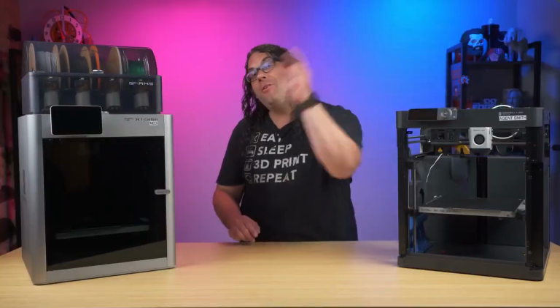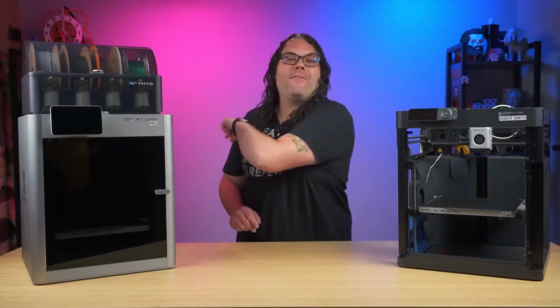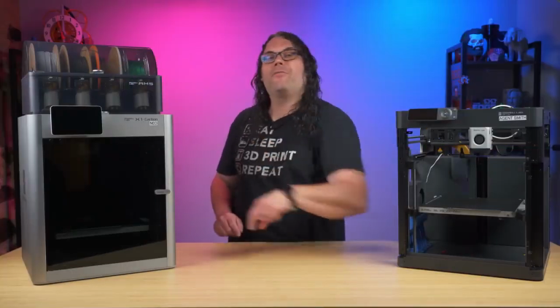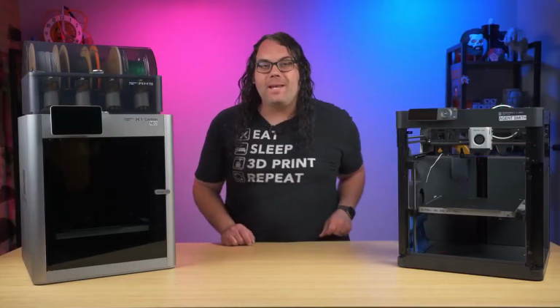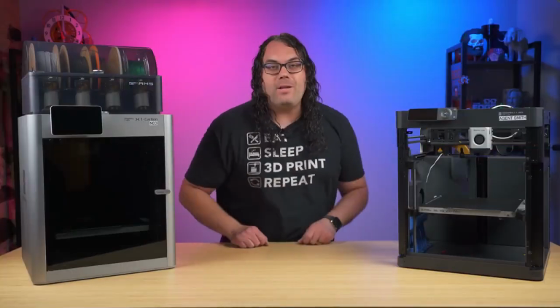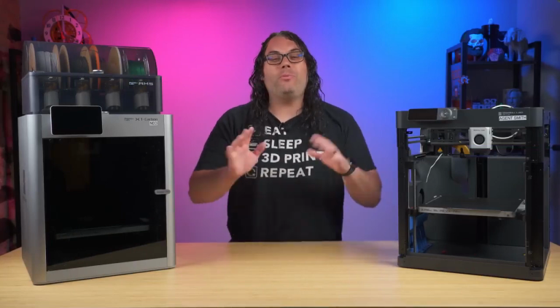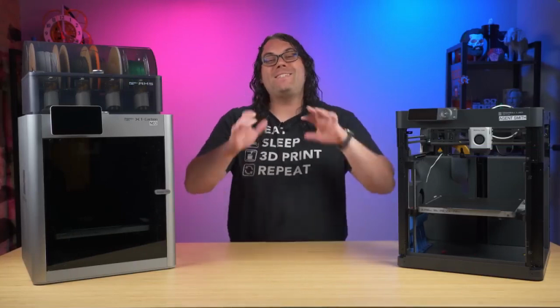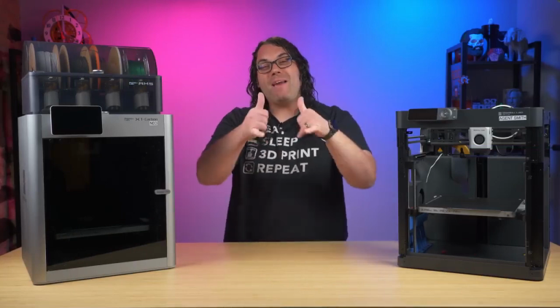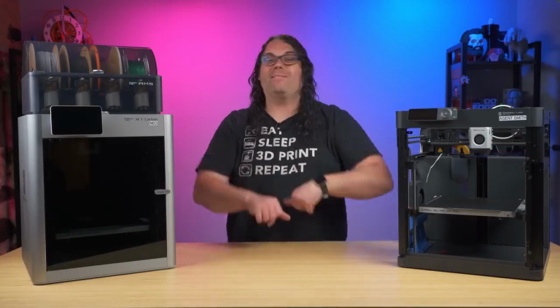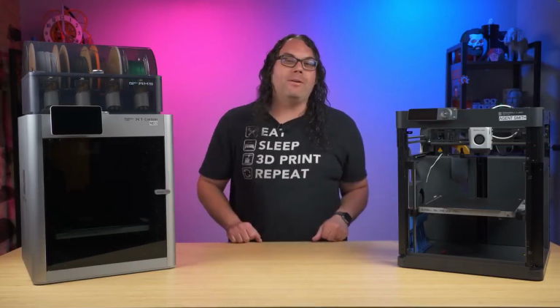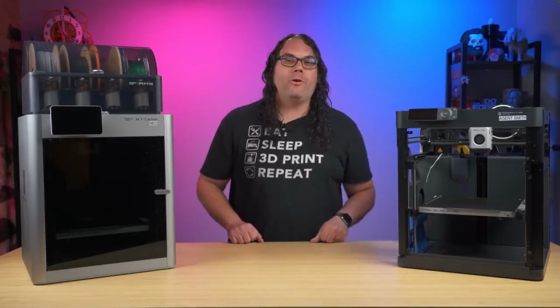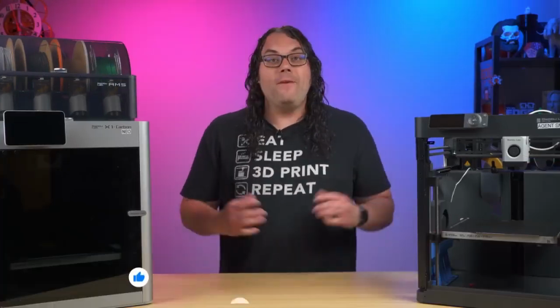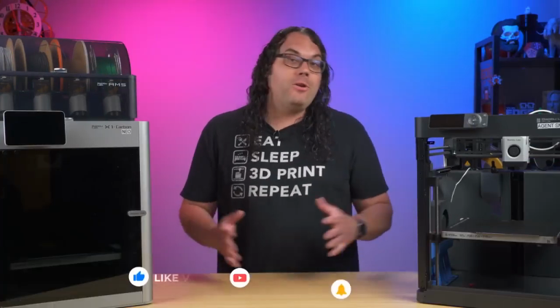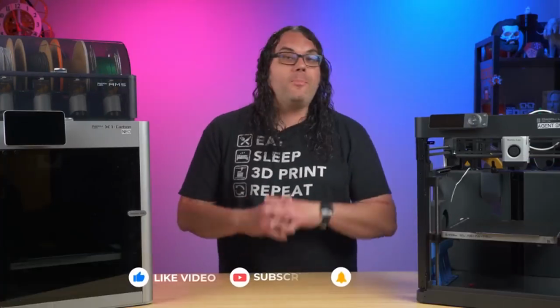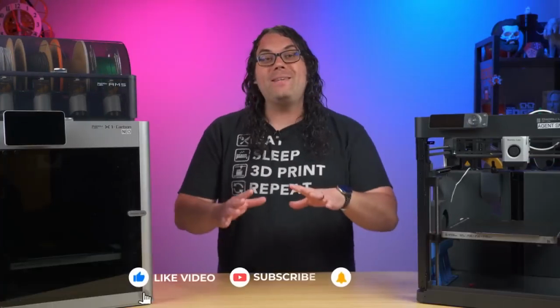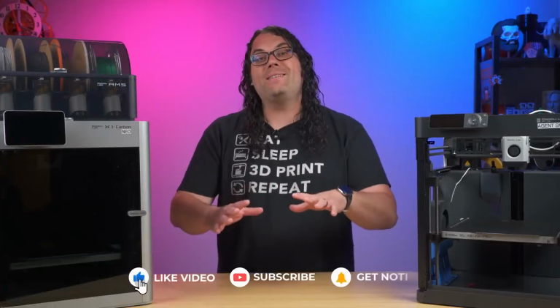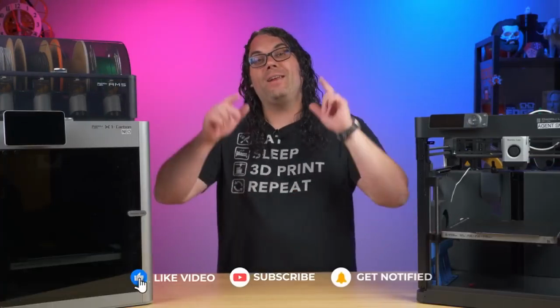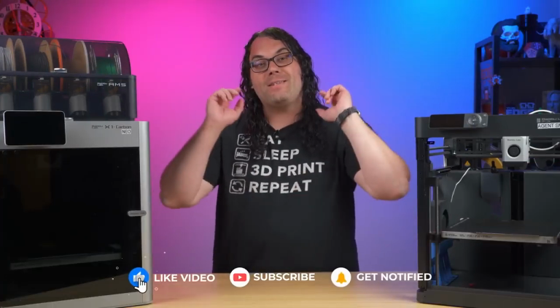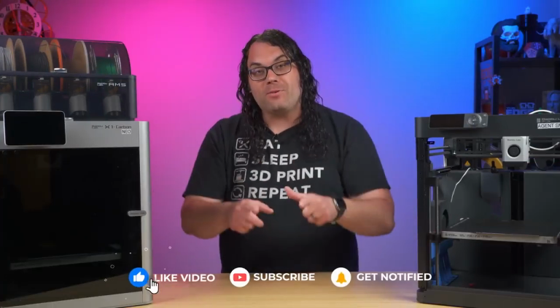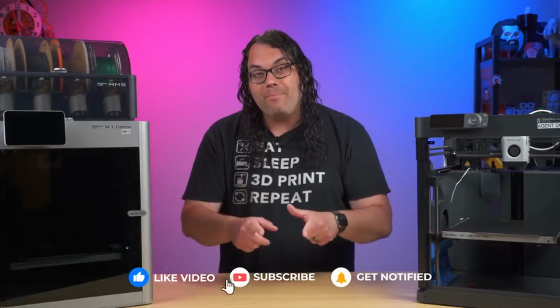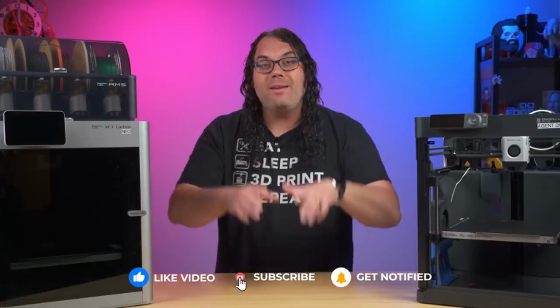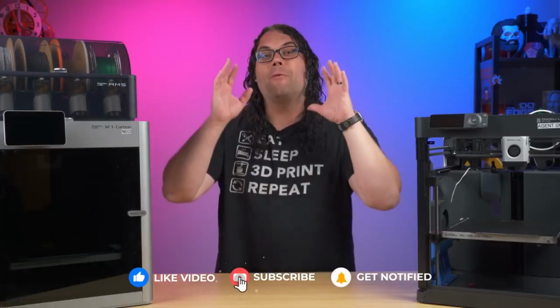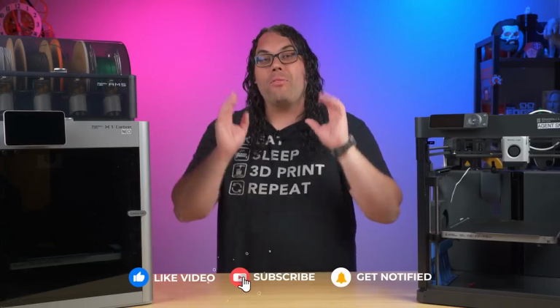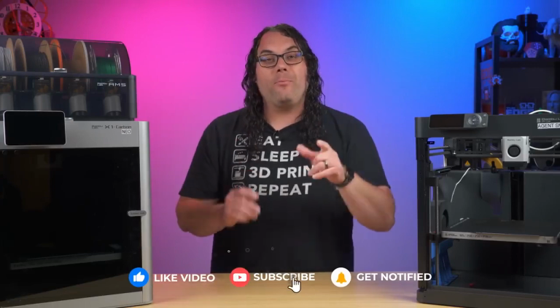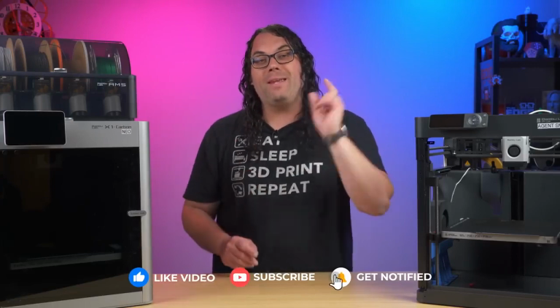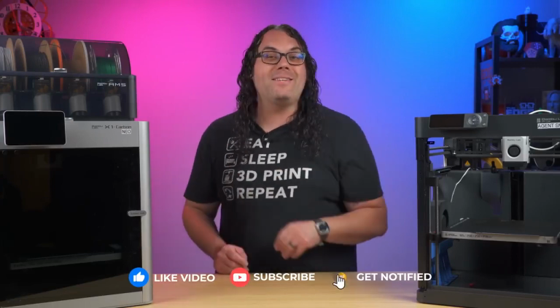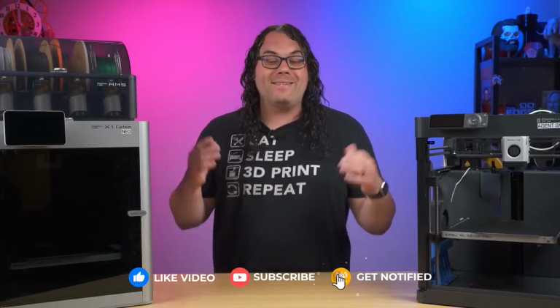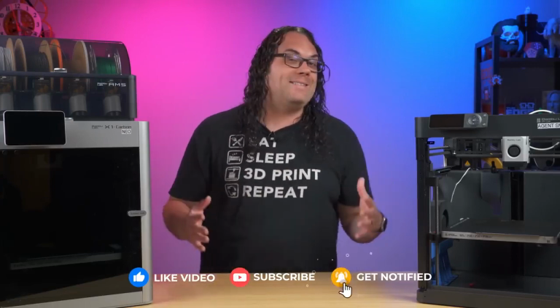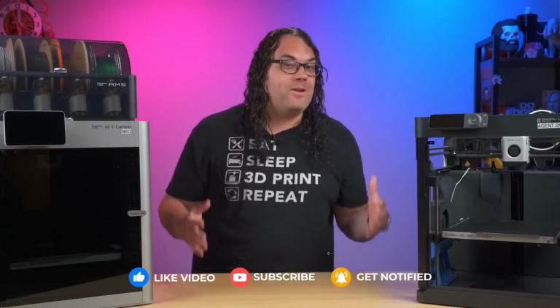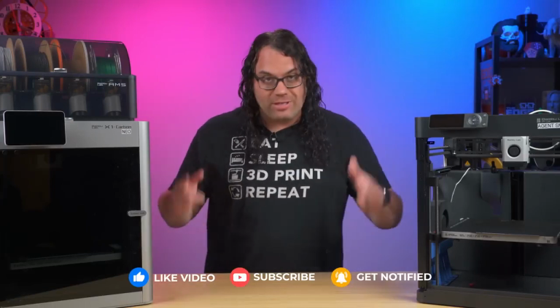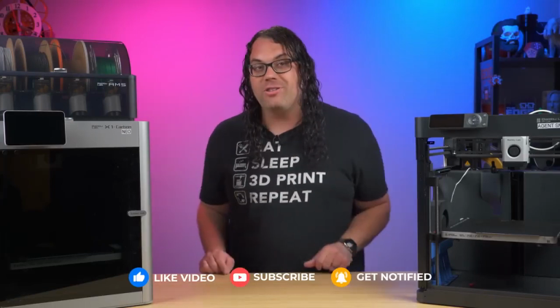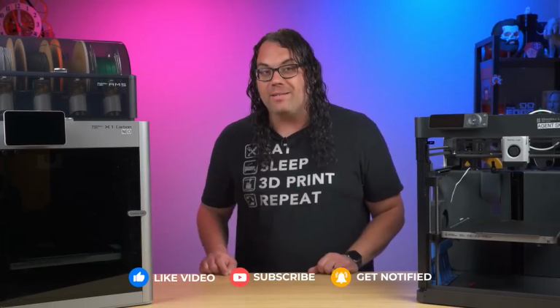If you're getting value from today's video, please smash that like button for me. If you're new here, please consider hitting that subscribe button for more 3D printing, laser, and CNC videos just like this.